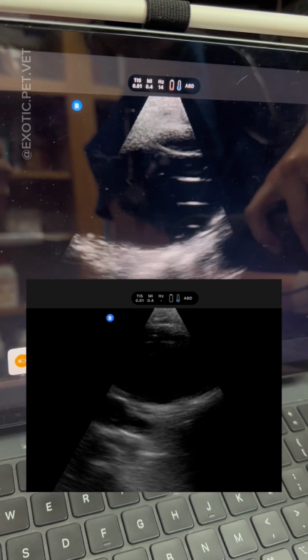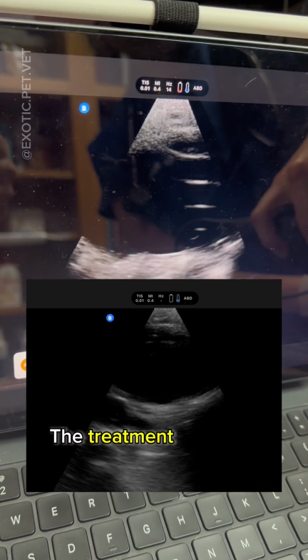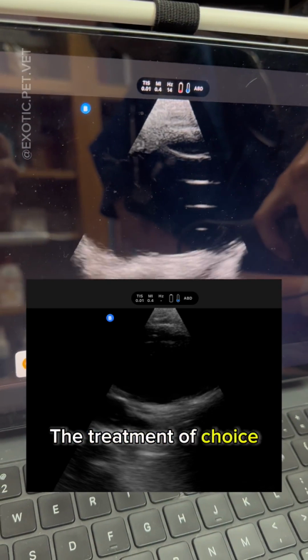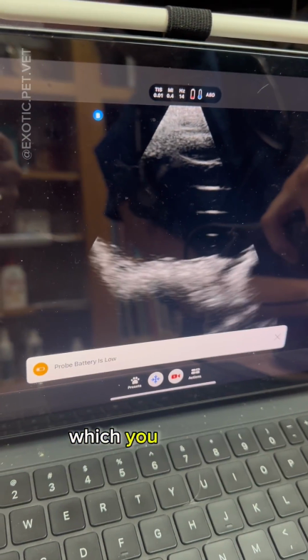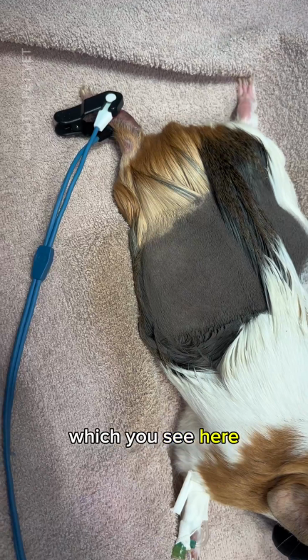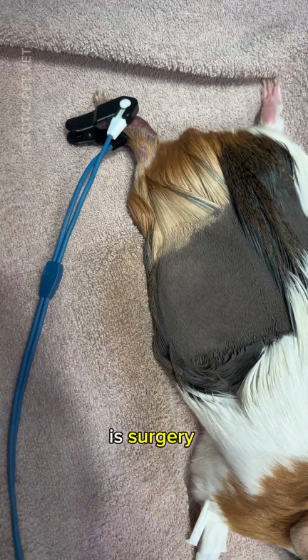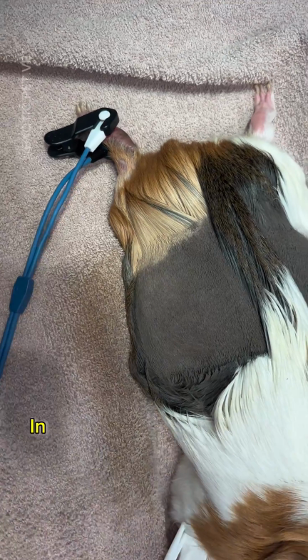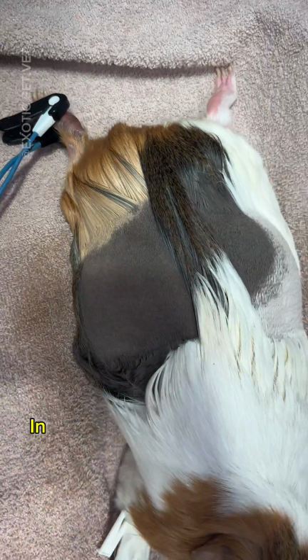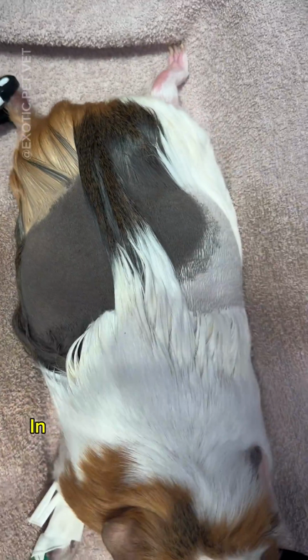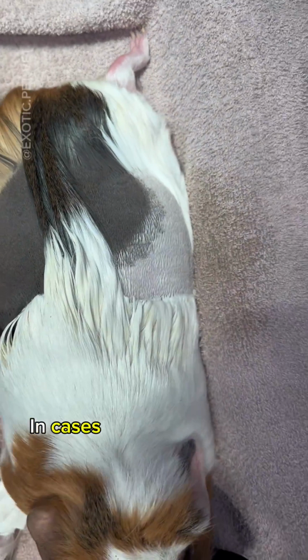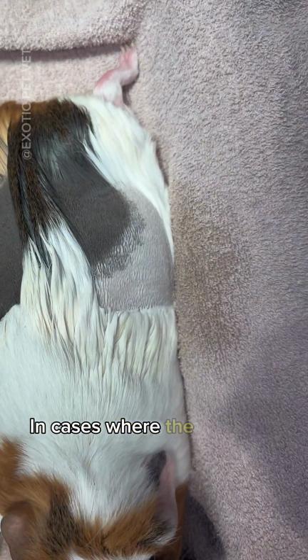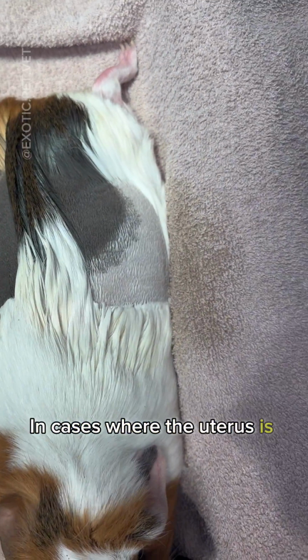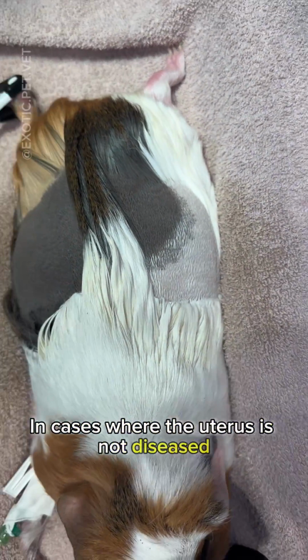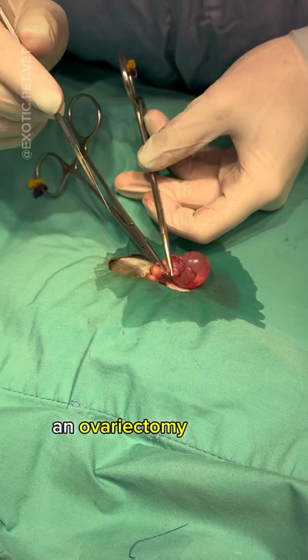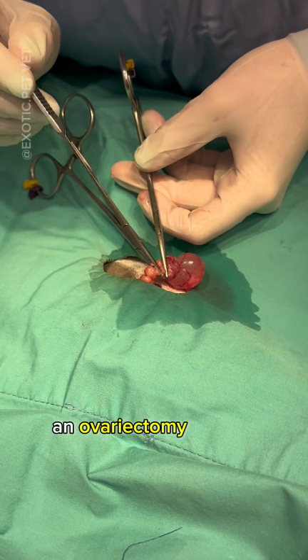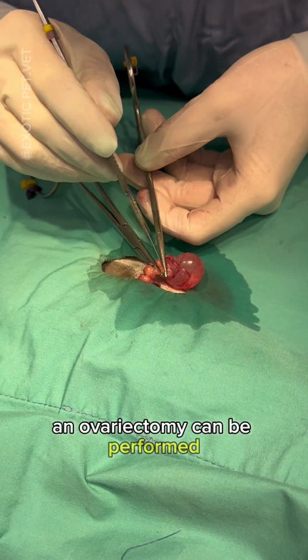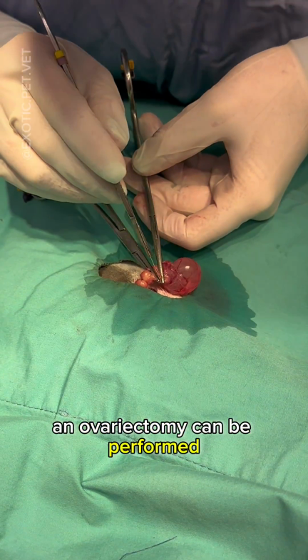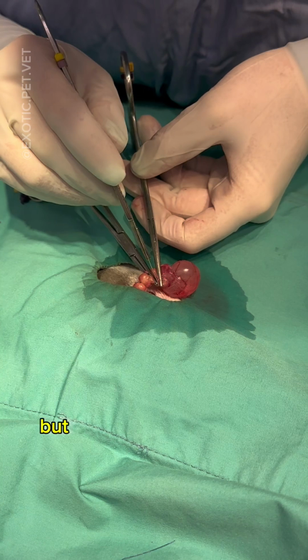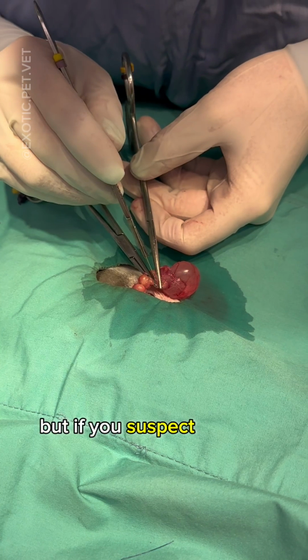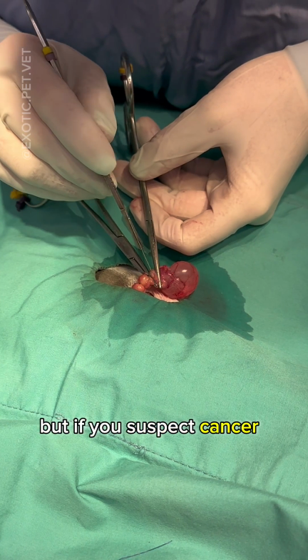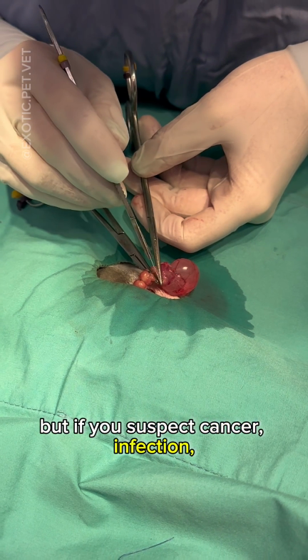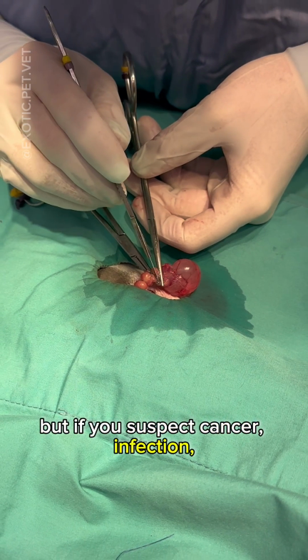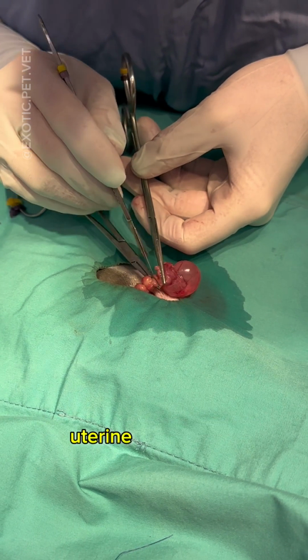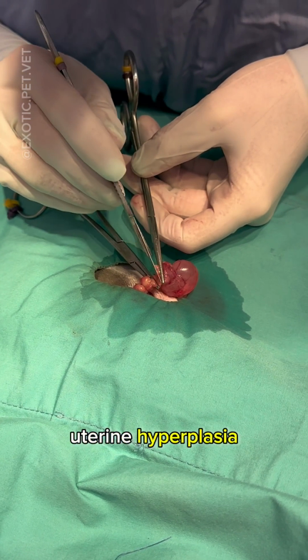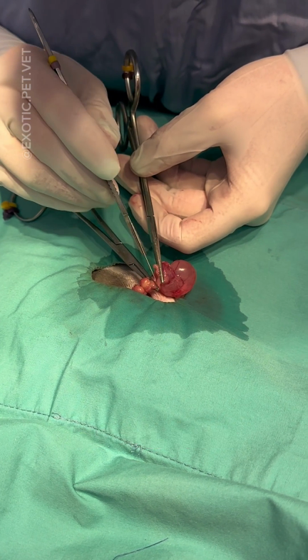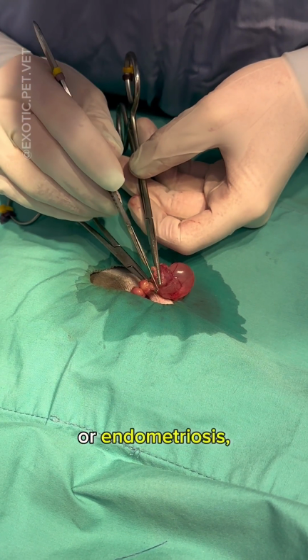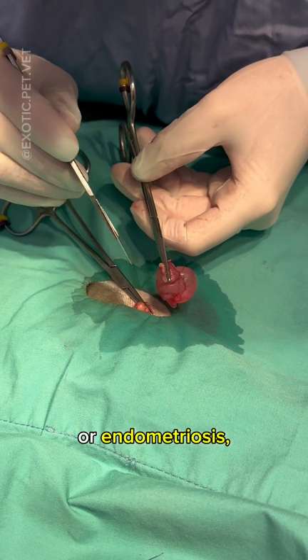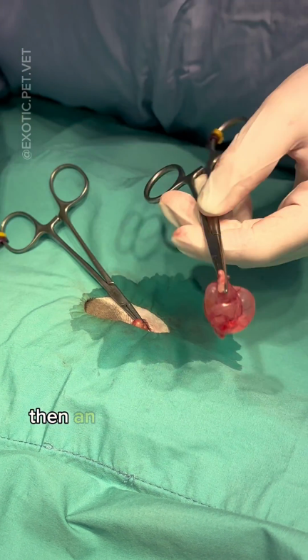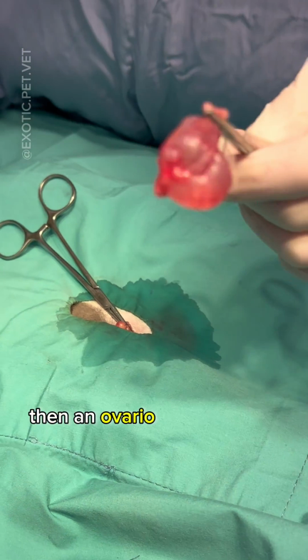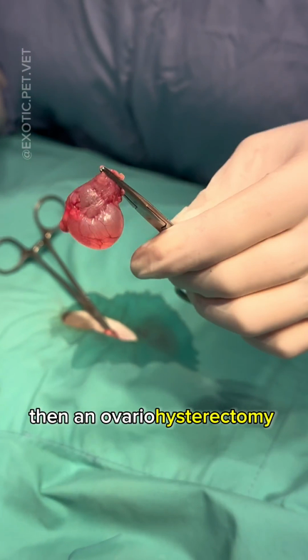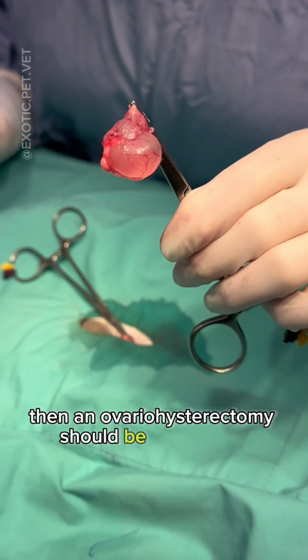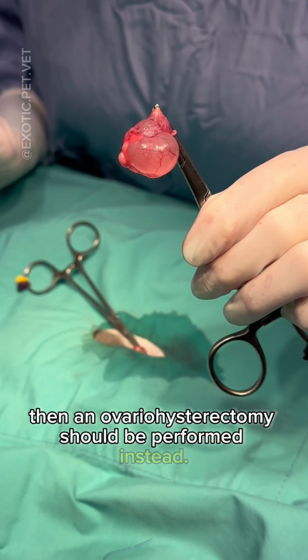The treatment of choice, which you see here, is surgery. In cases where the uterus is not diseased, an ovariectomy can be performed. But if you suspect cancer, infection, uterine hyperplasia, or endometriosis, then an ovariohysterectomy should be performed instead.